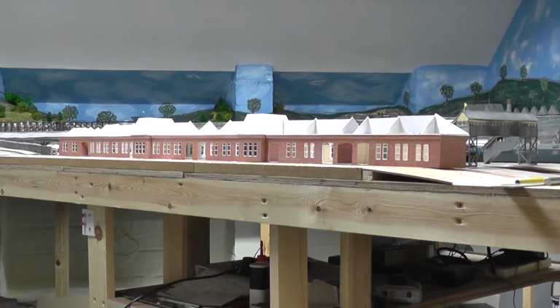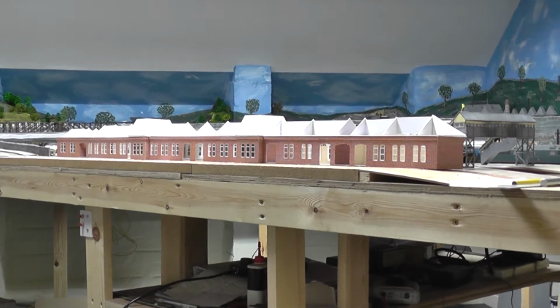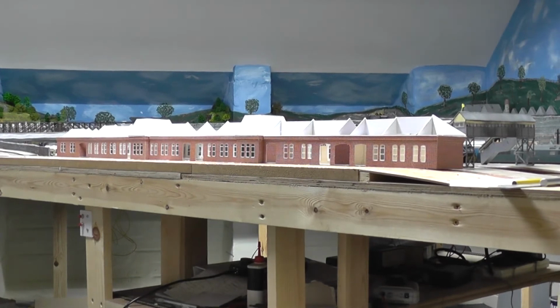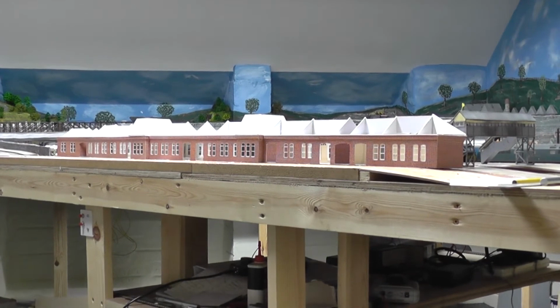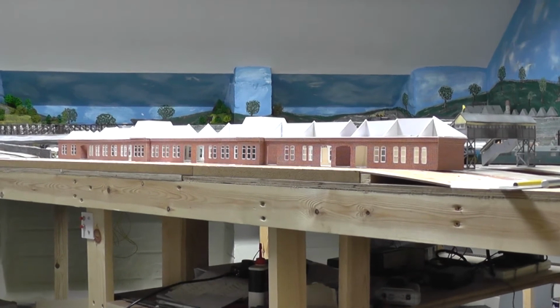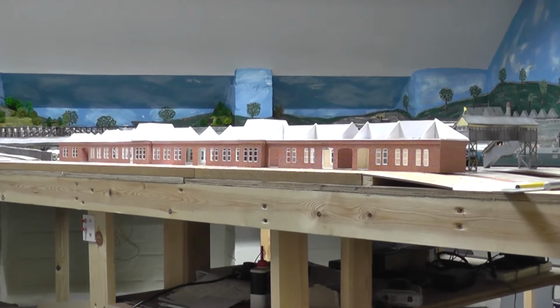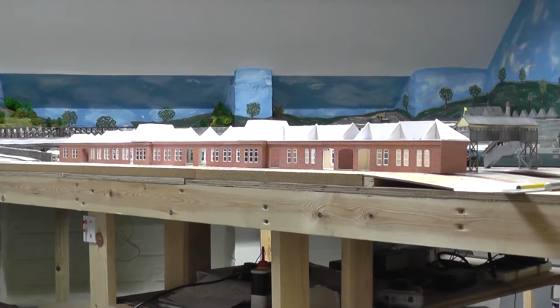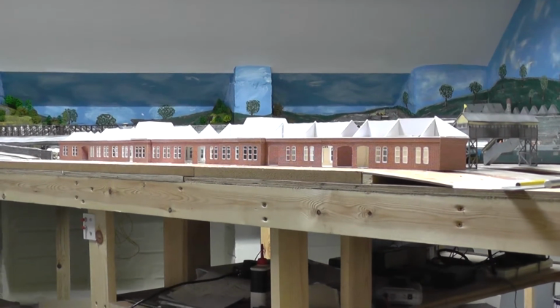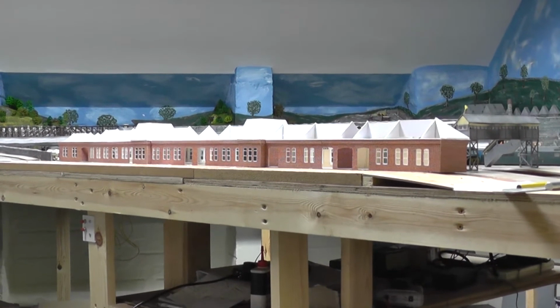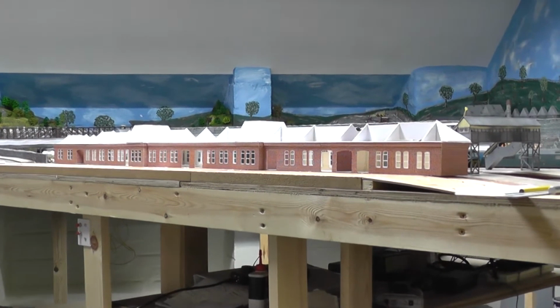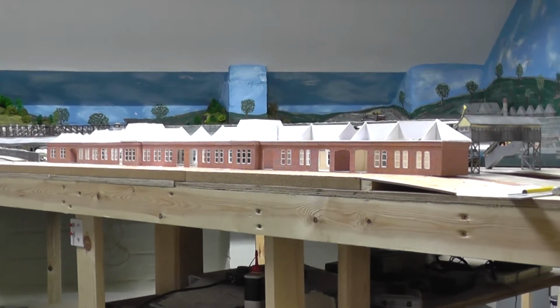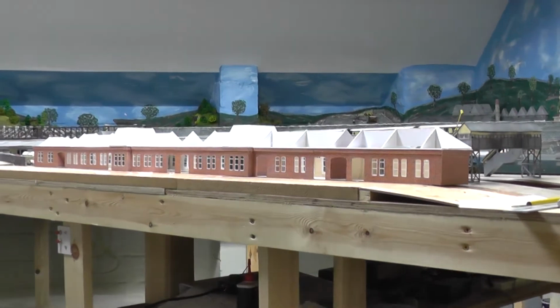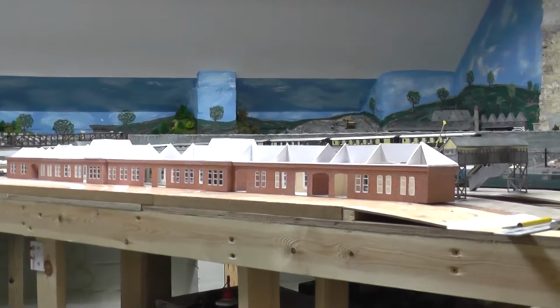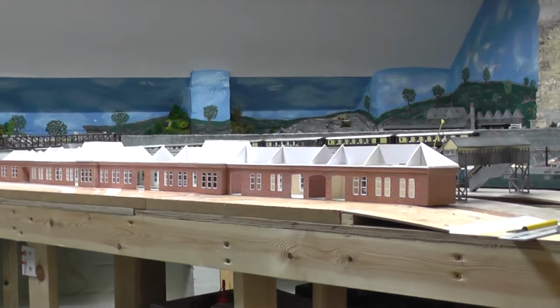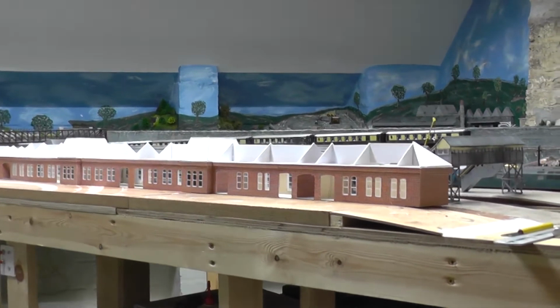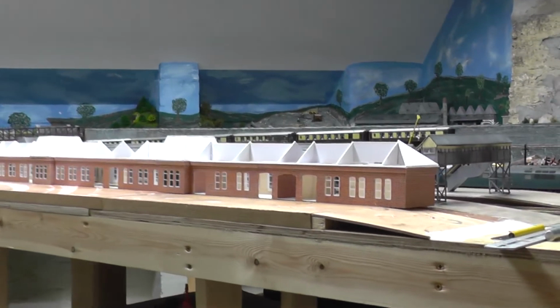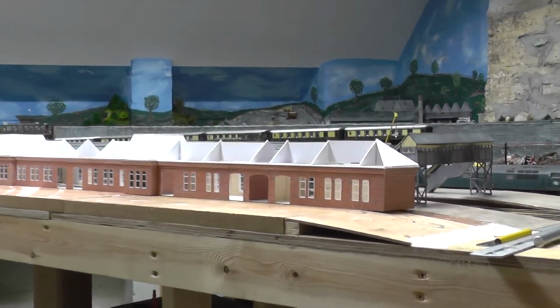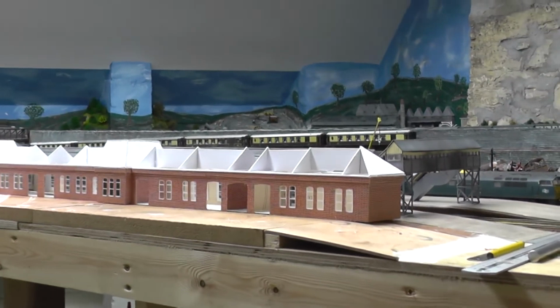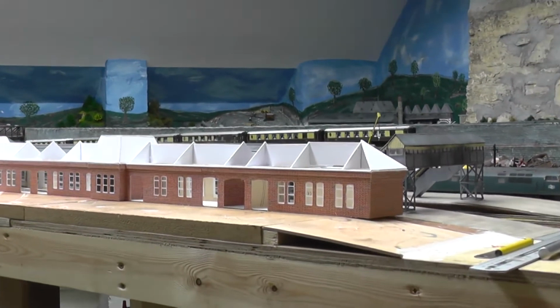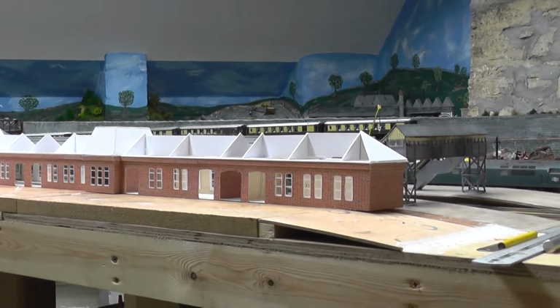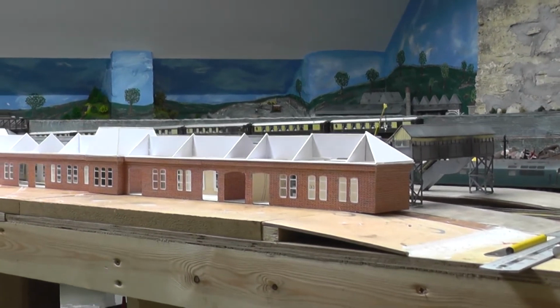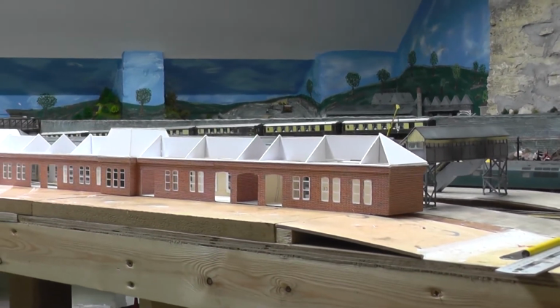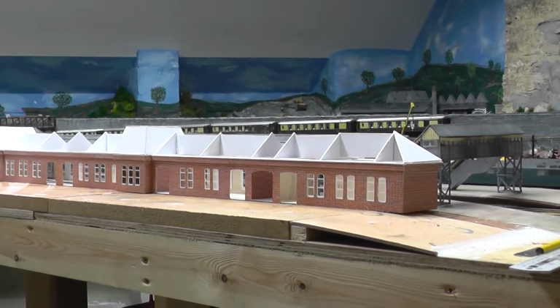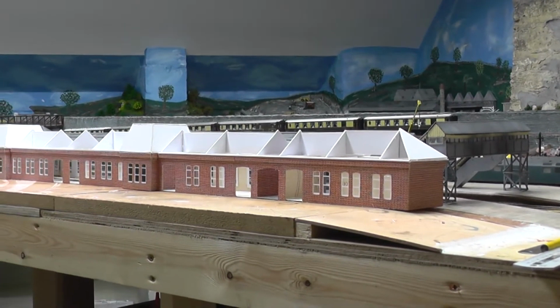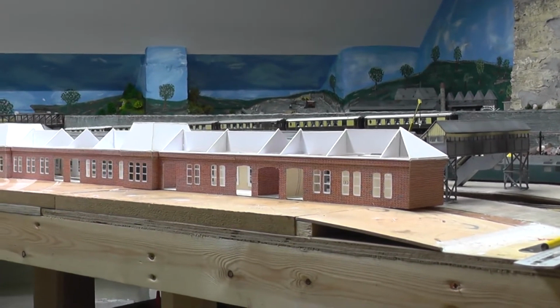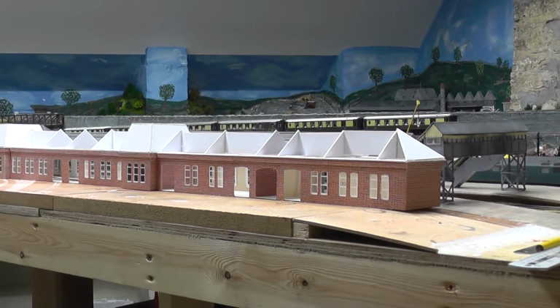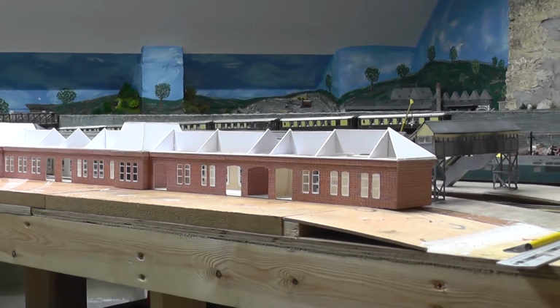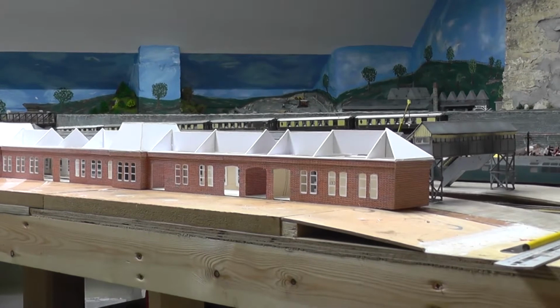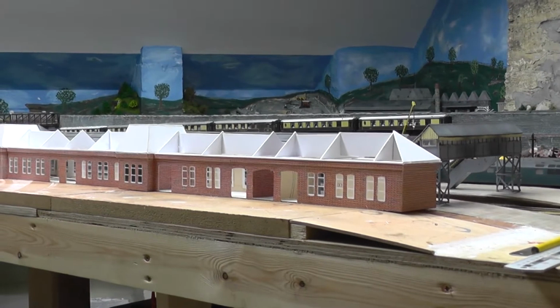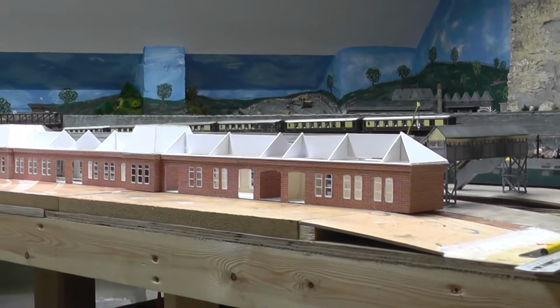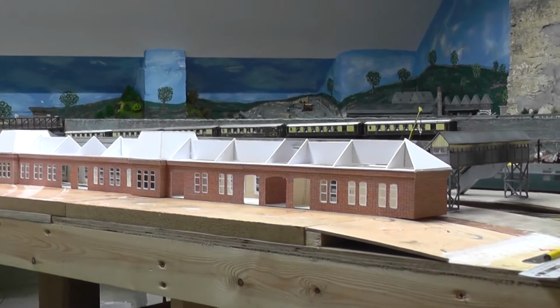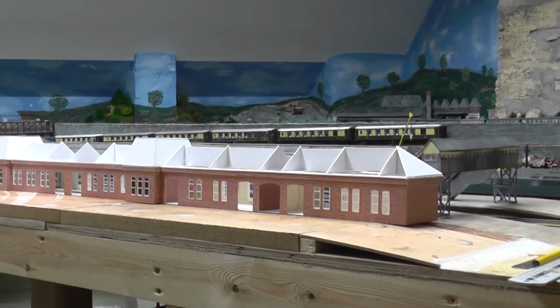Hi YouTube, this is Pen Withers. I thought we'd just give you a little bit more of an update on how the station build is going.